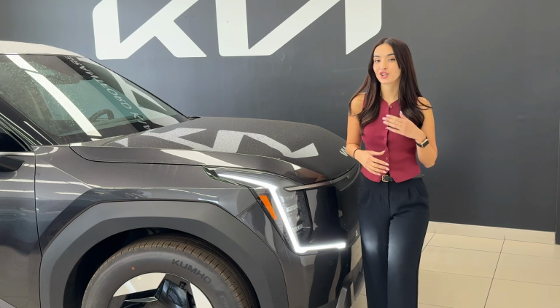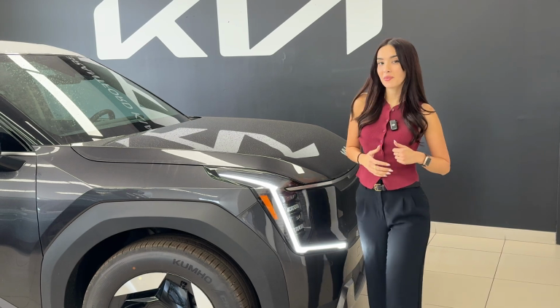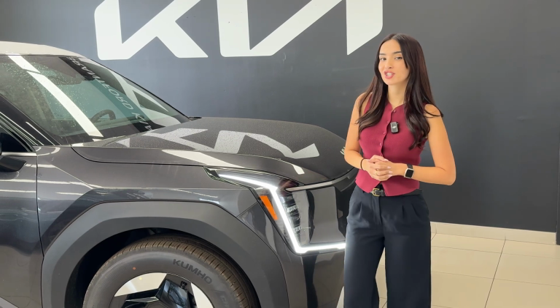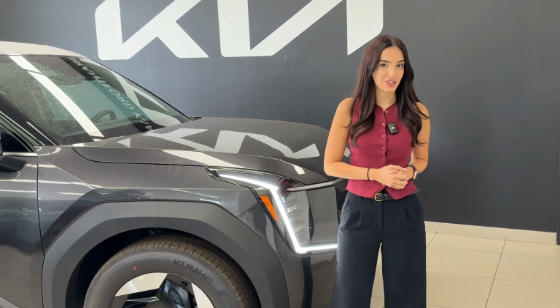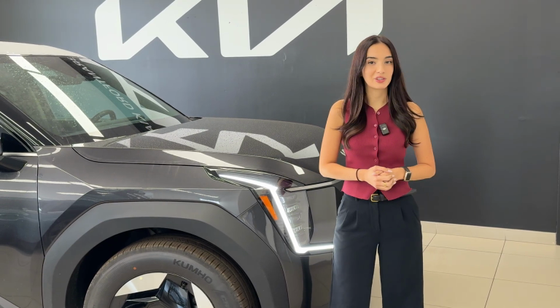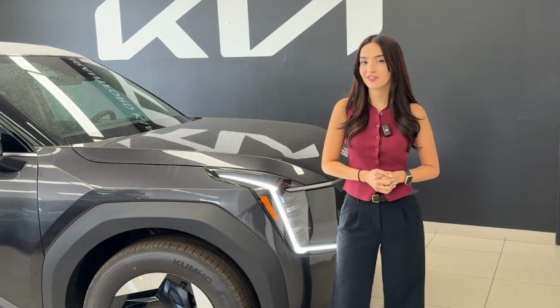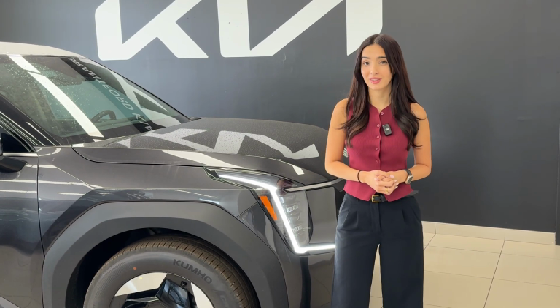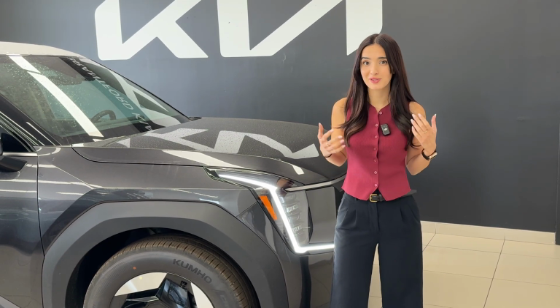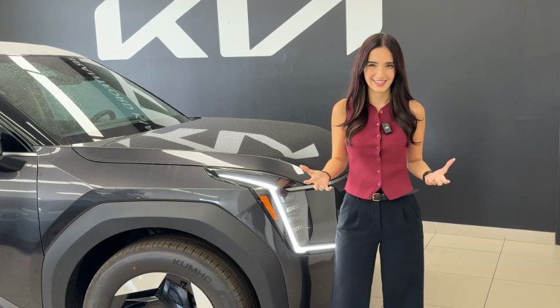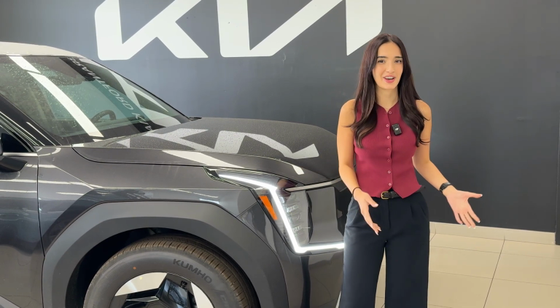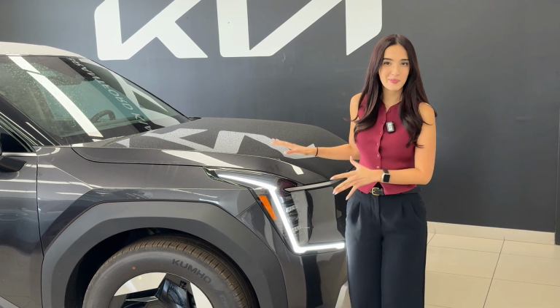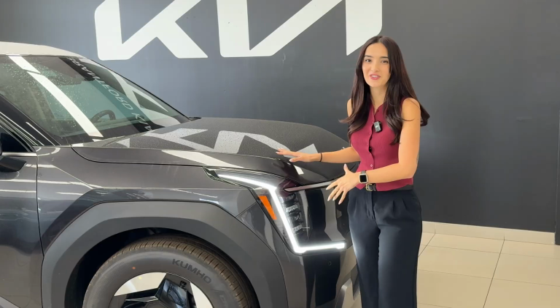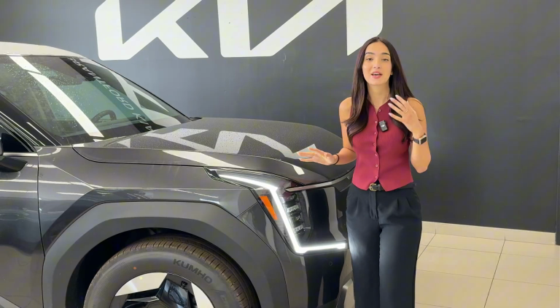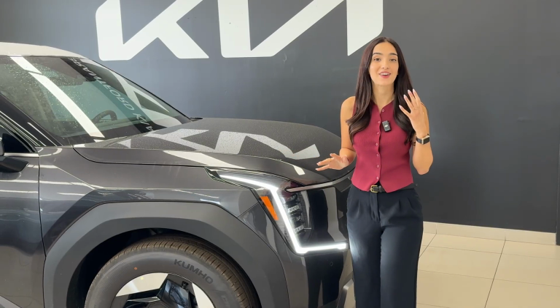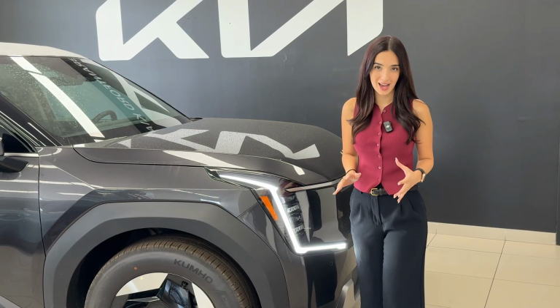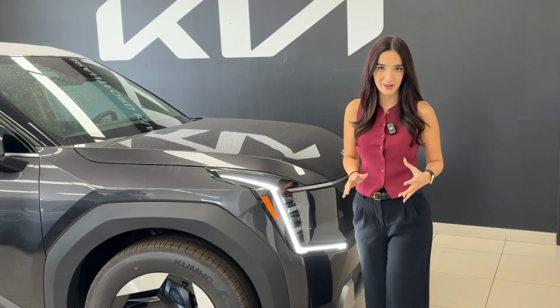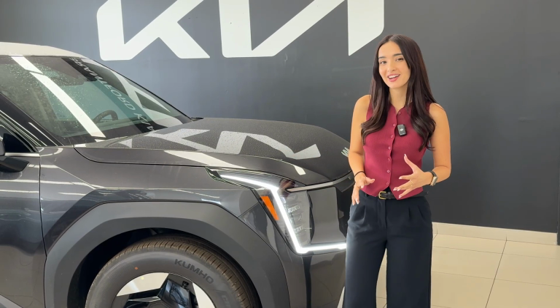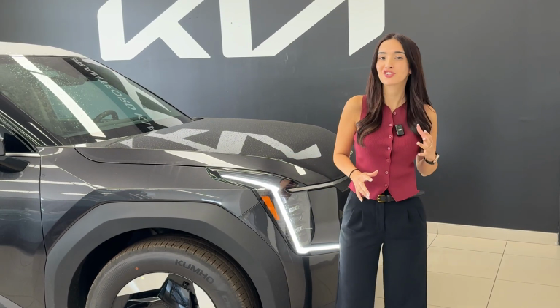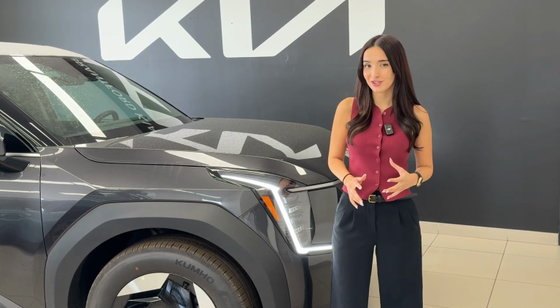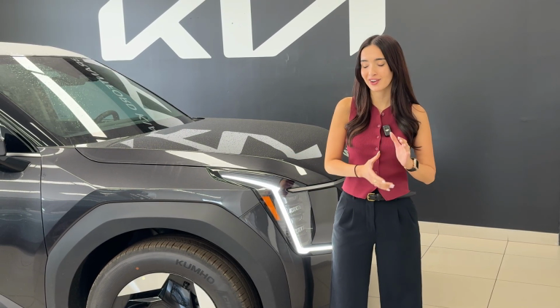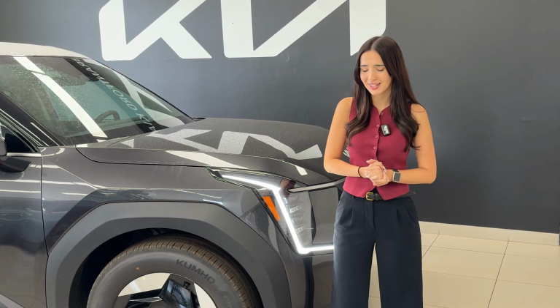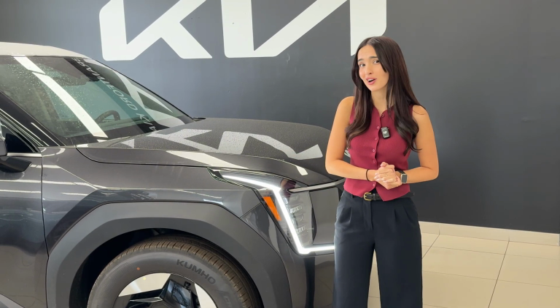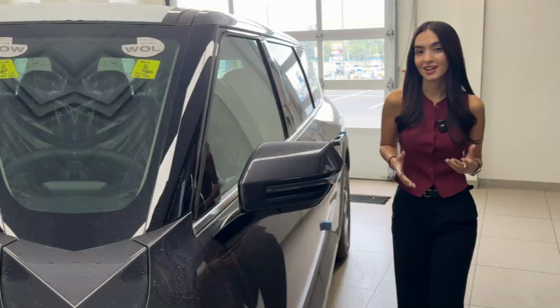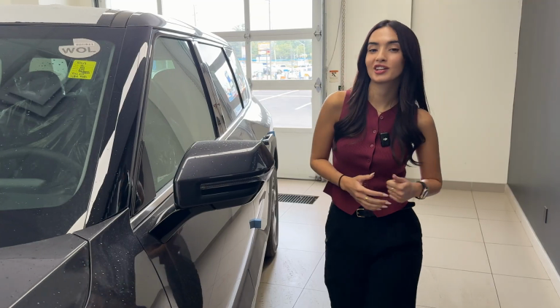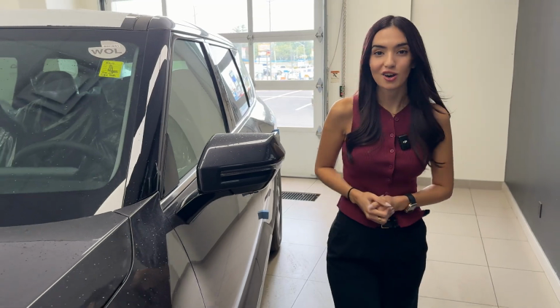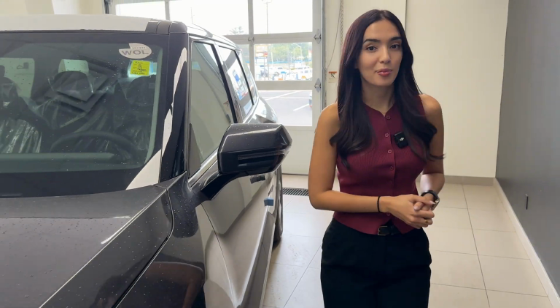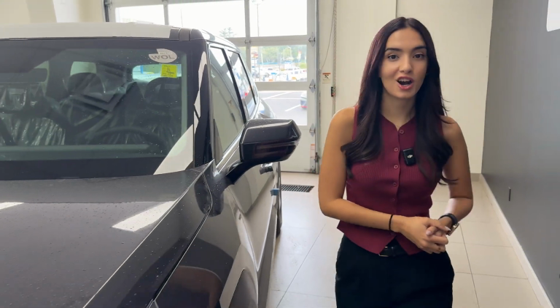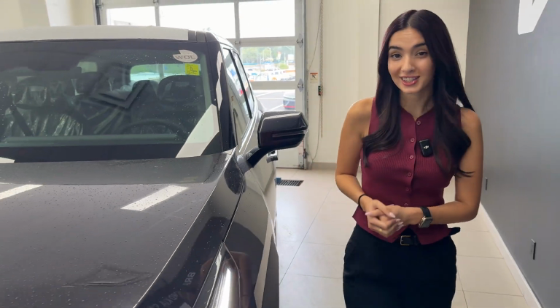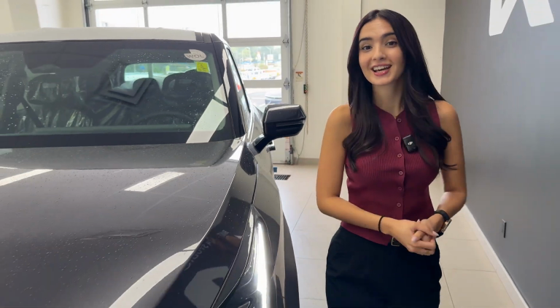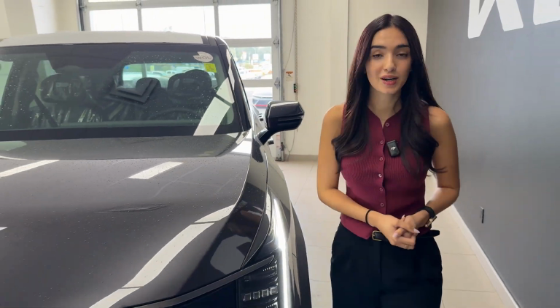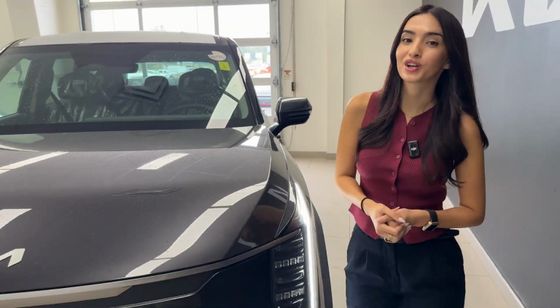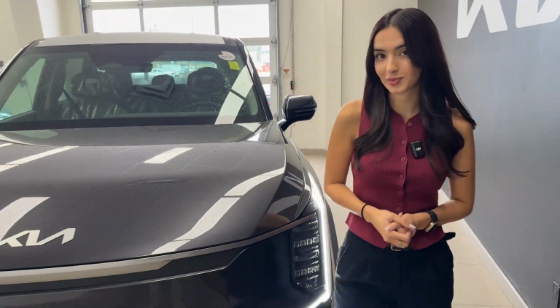So you're ready to make the switch to an electric vehicle, only to find out that your house isn't. You got the car picked out, and excitement is at an all-time high. But then your electrician tells you that your house needs some work. Suddenly, you're looking at thousands in upgrade costs, utility delays, and a bunch of work you didn't expect.